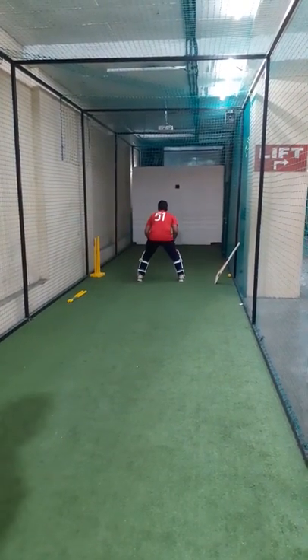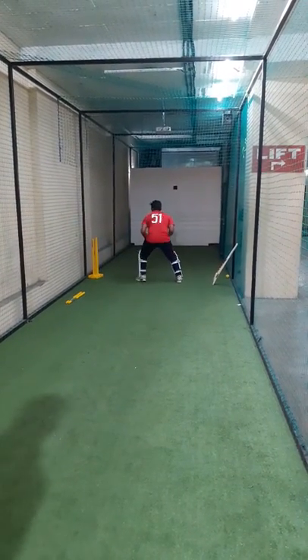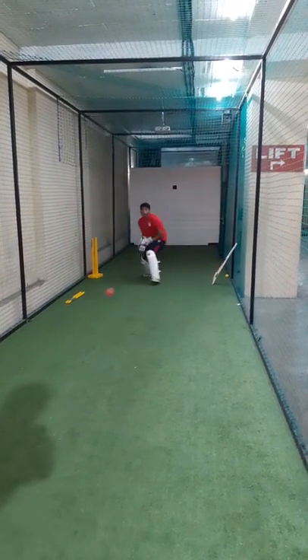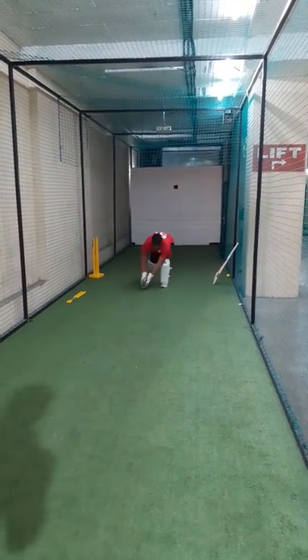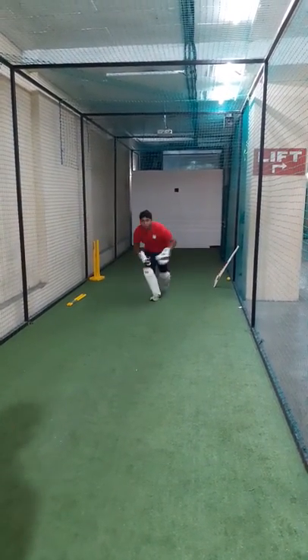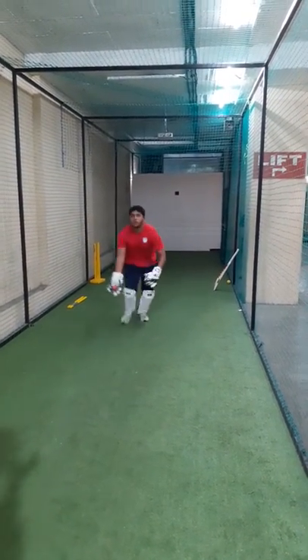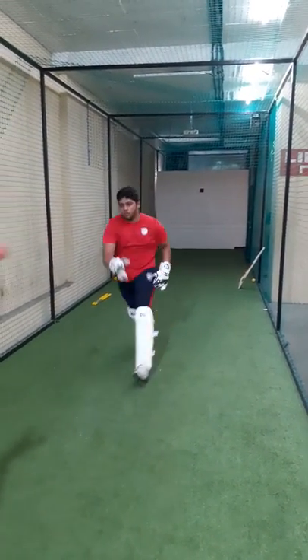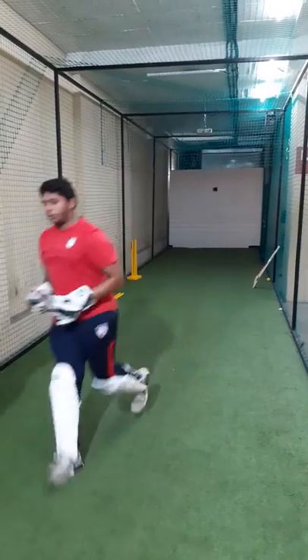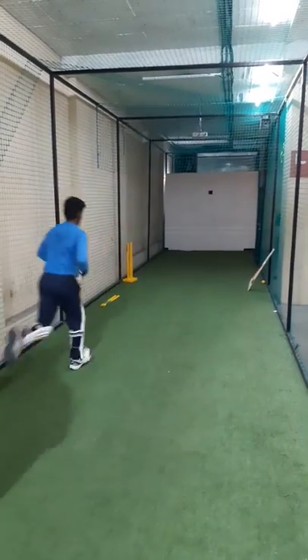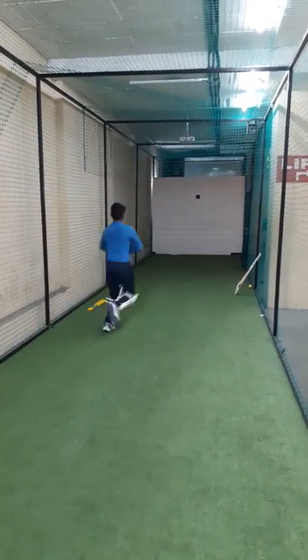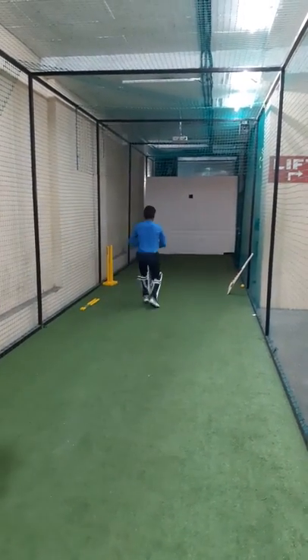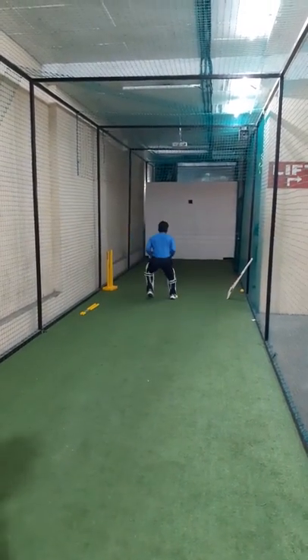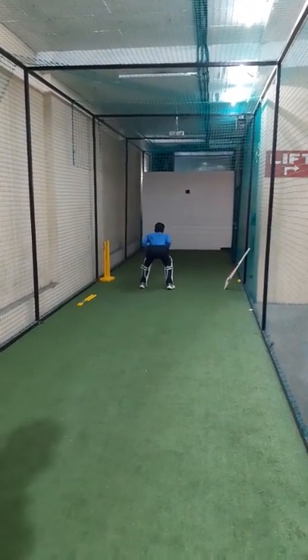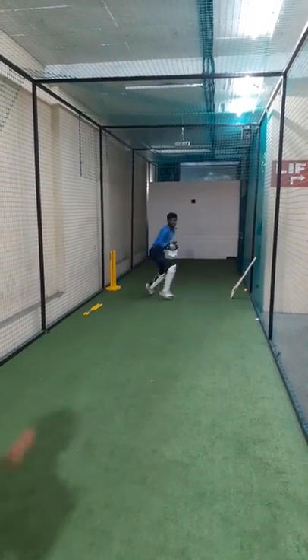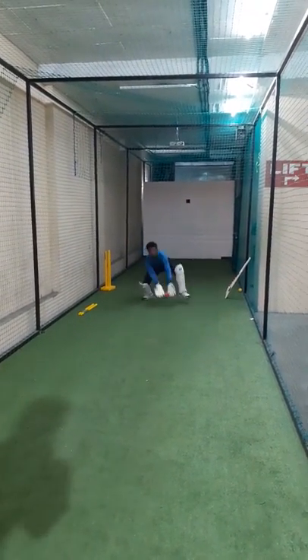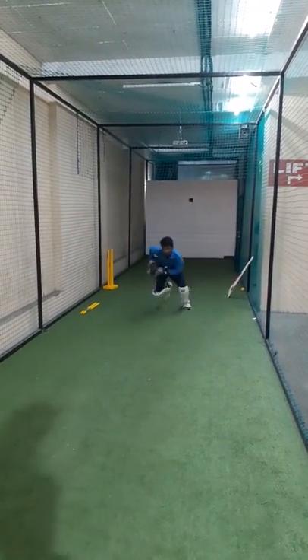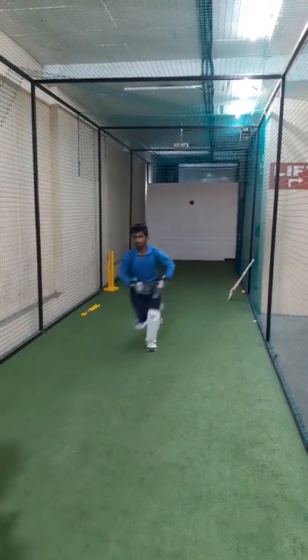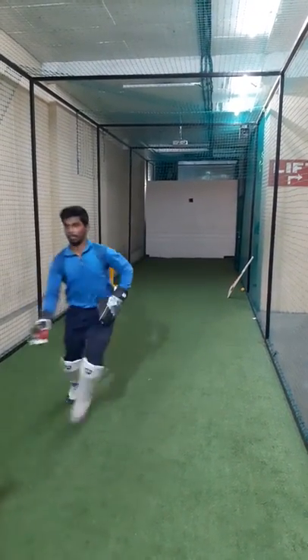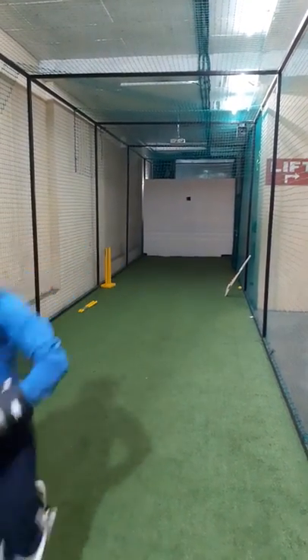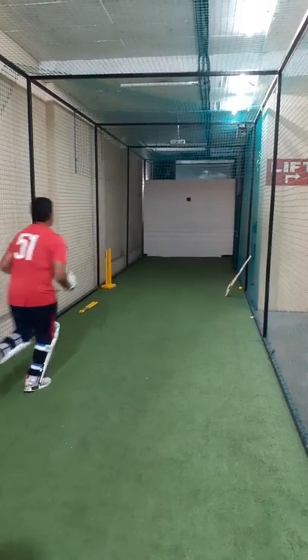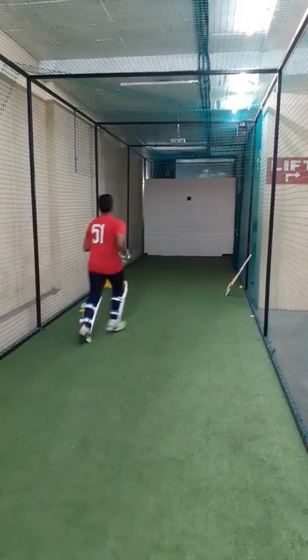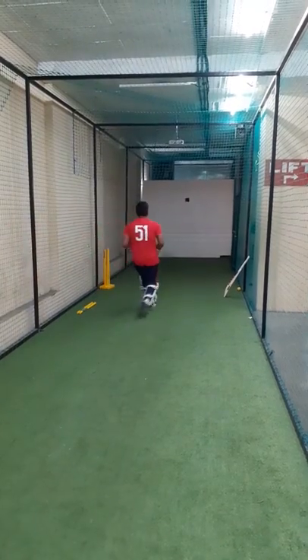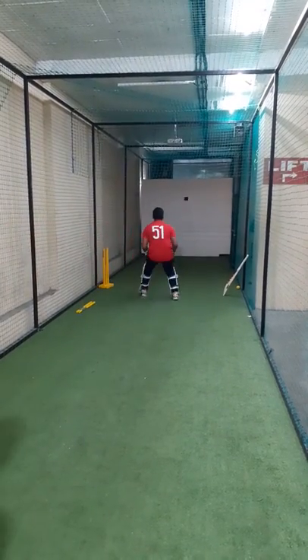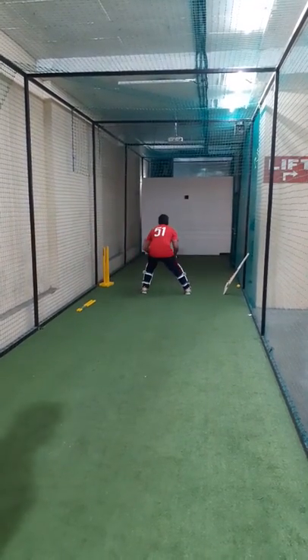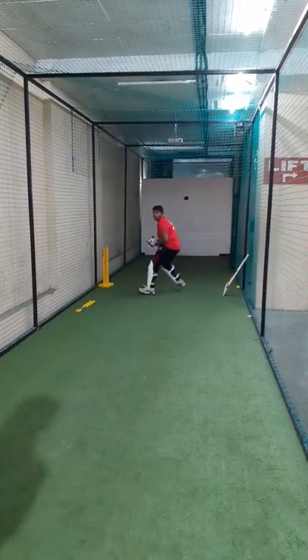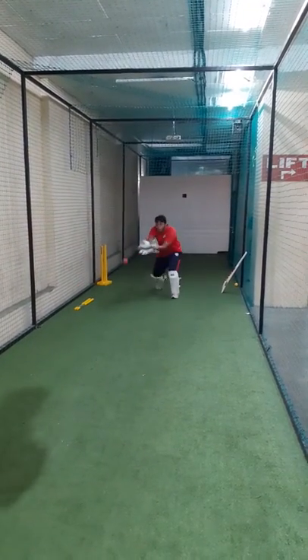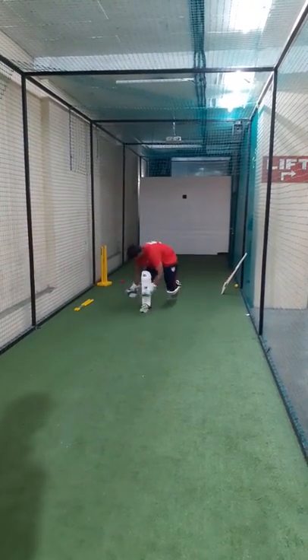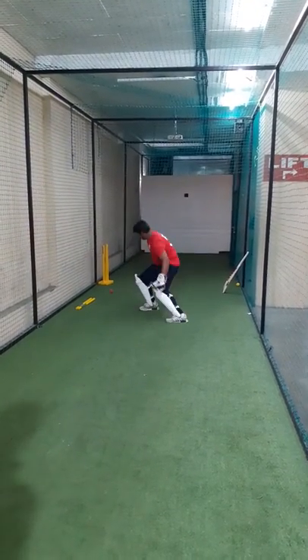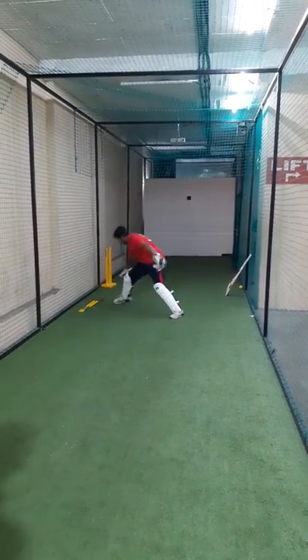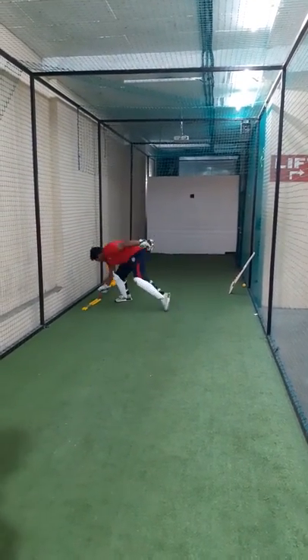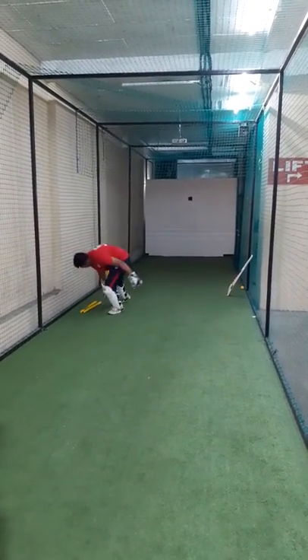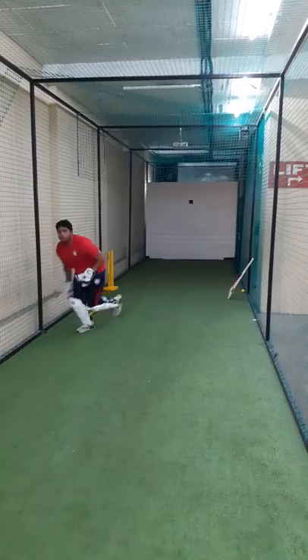Now! Good, super. Now! Now, good, take it. Now! Keep watching, keep watching, good.